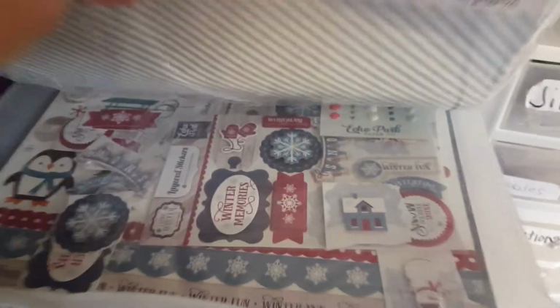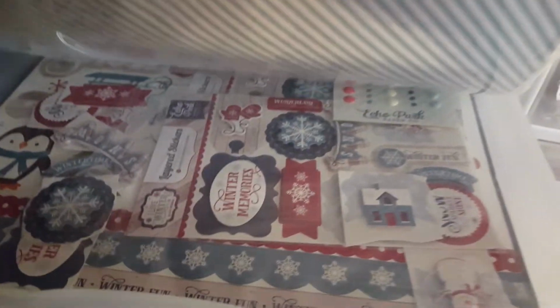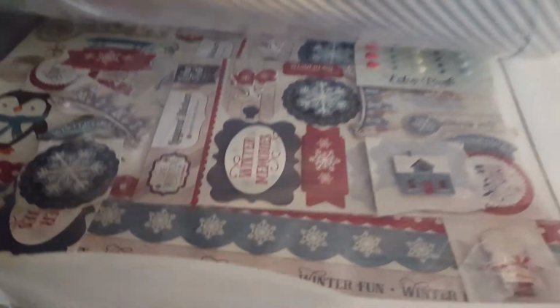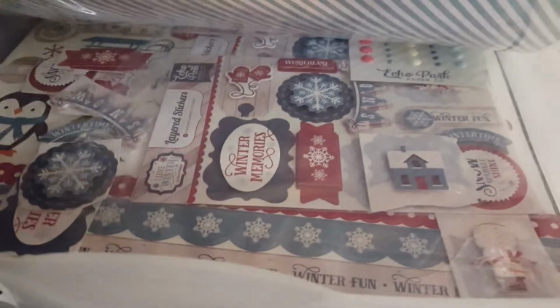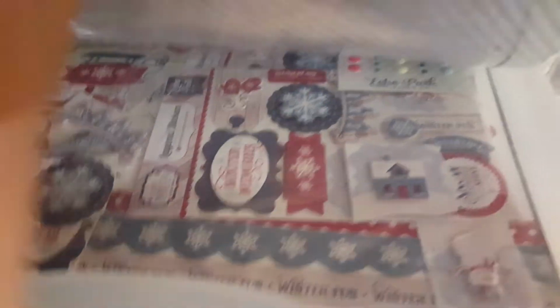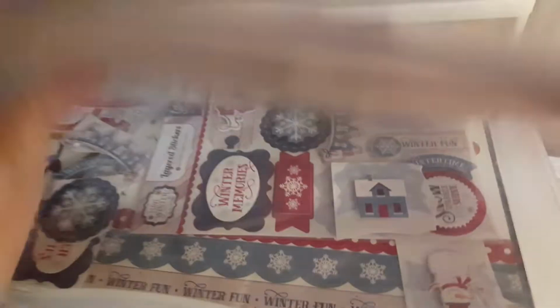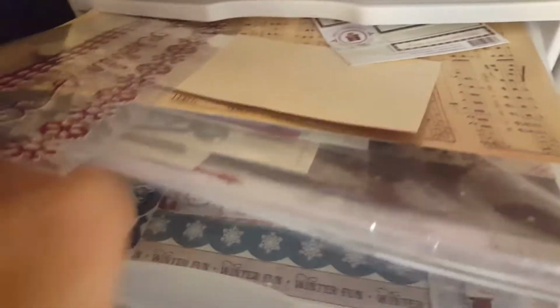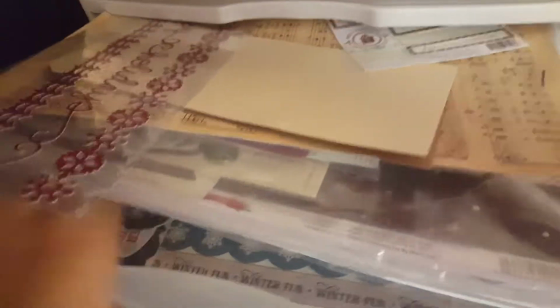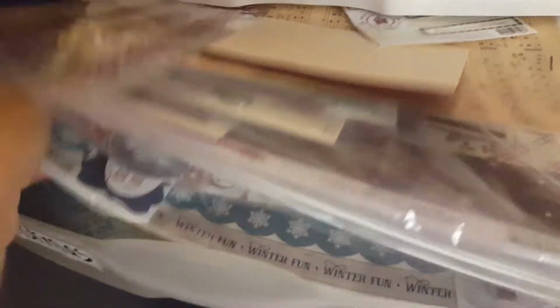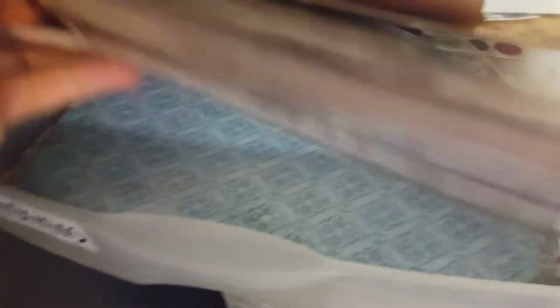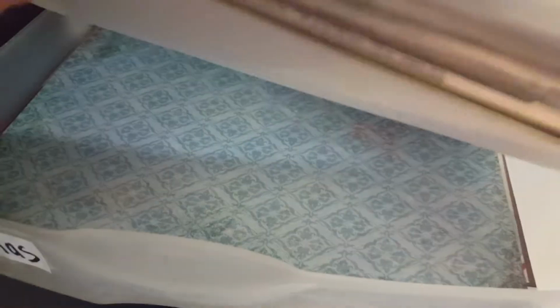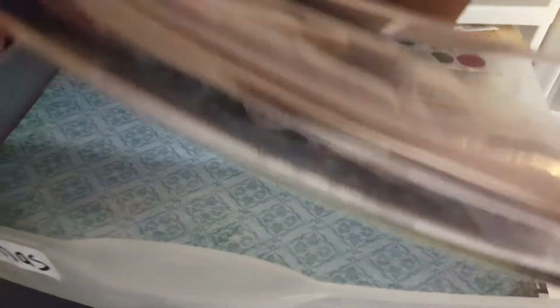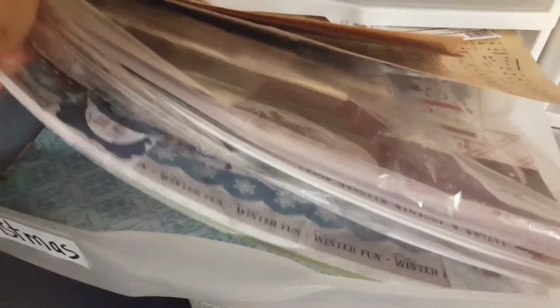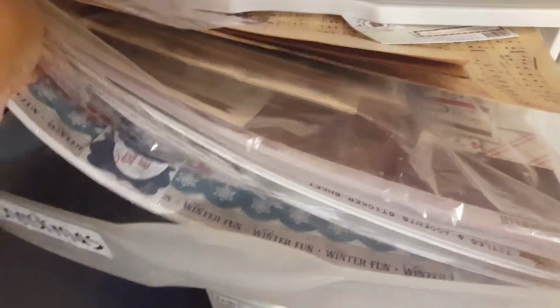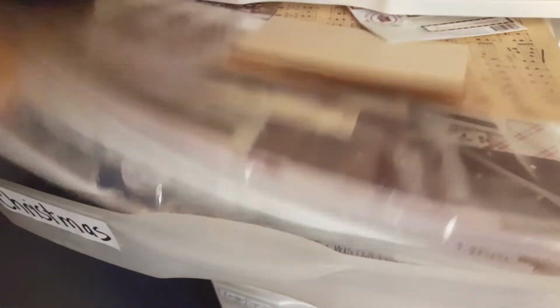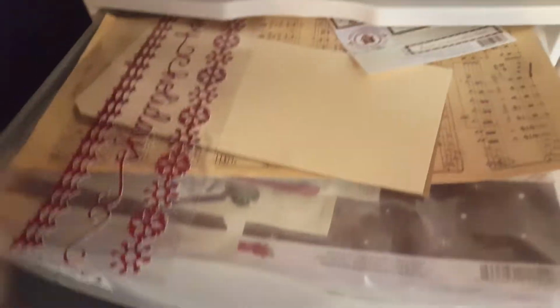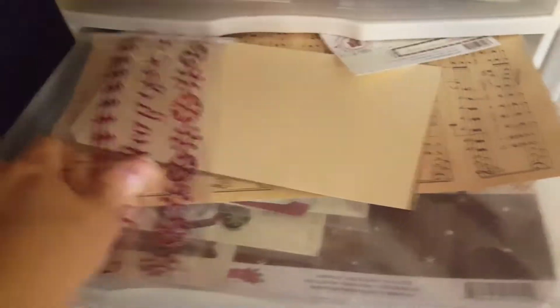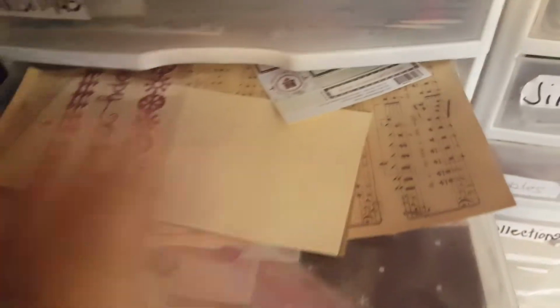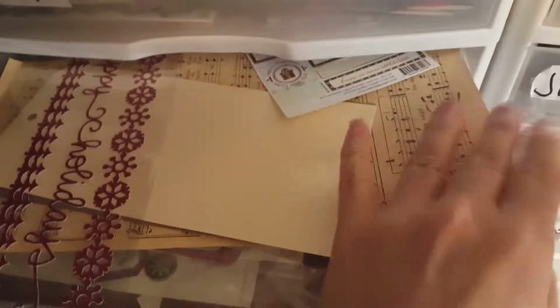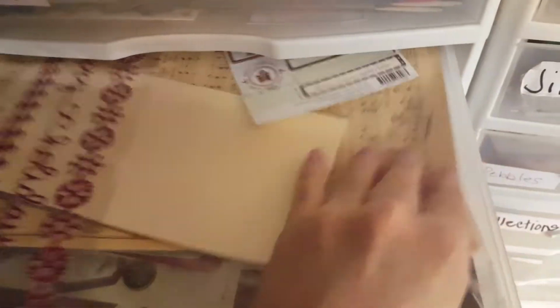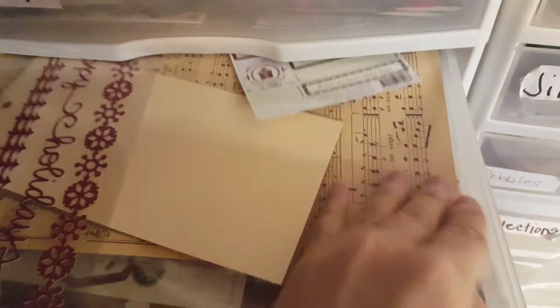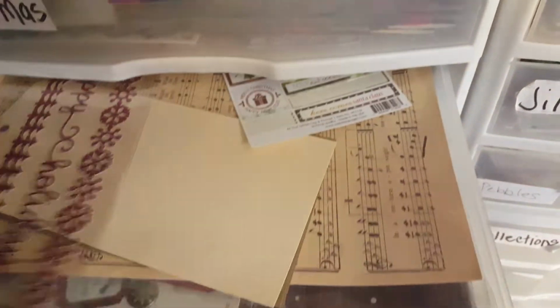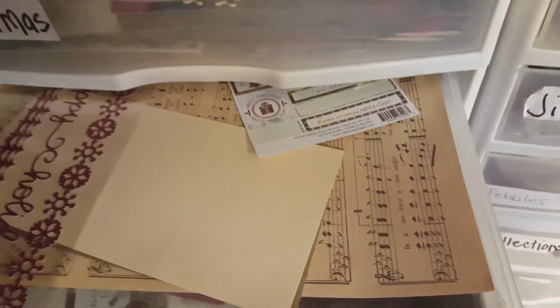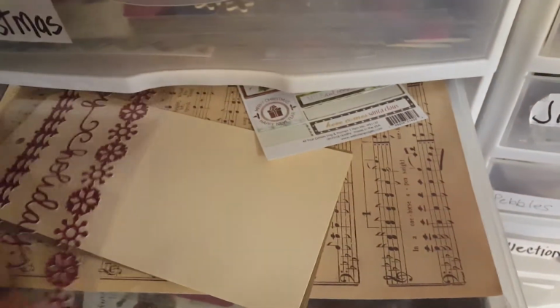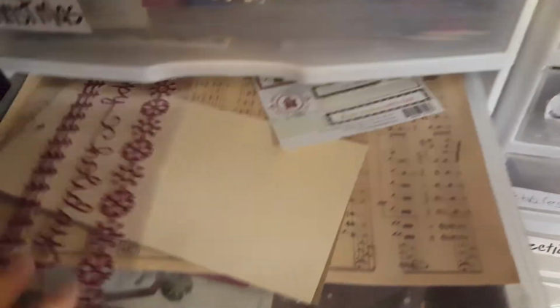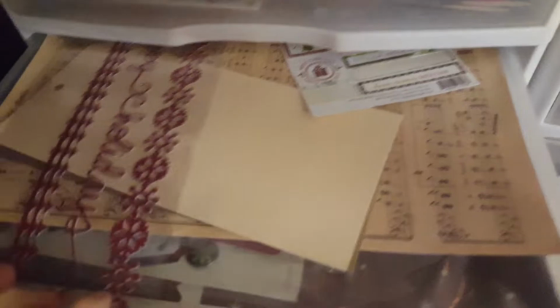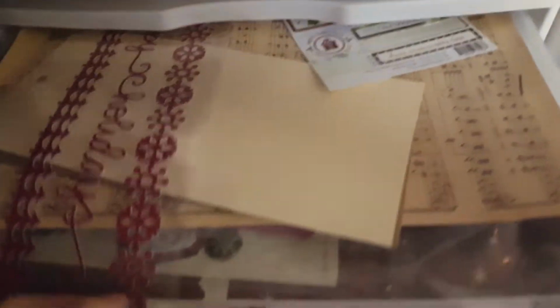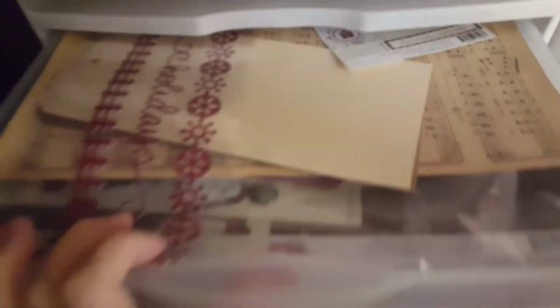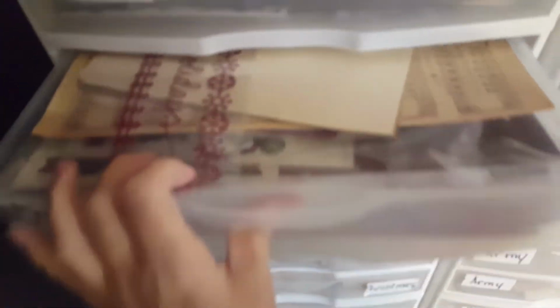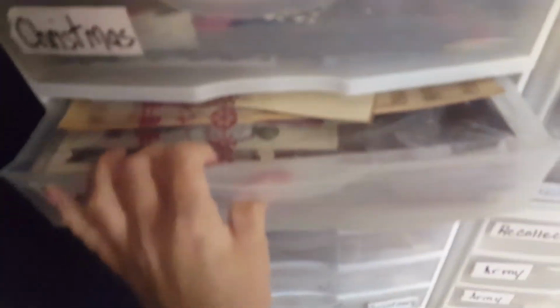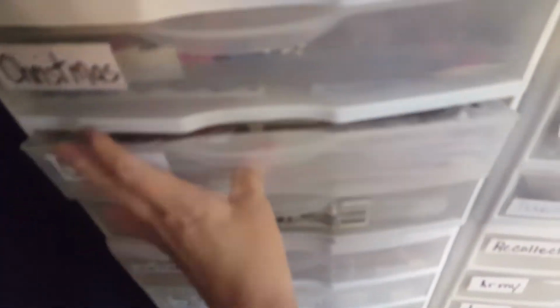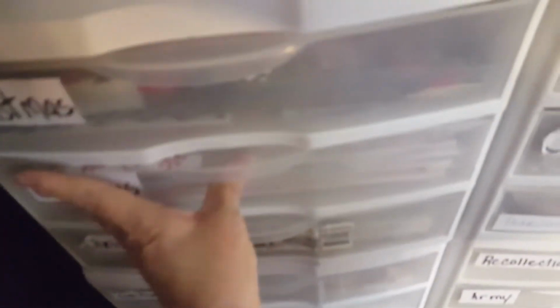And there's some embellishments, and all the rest of that is paper. It's like I need one more Christmas drawer.